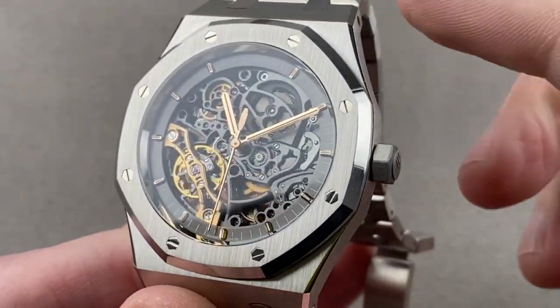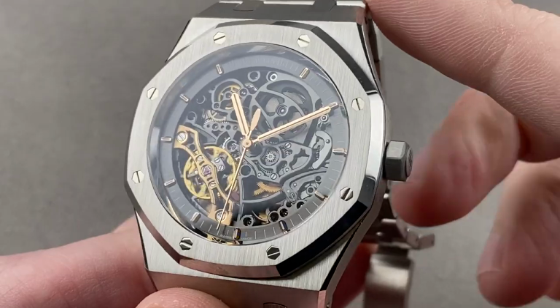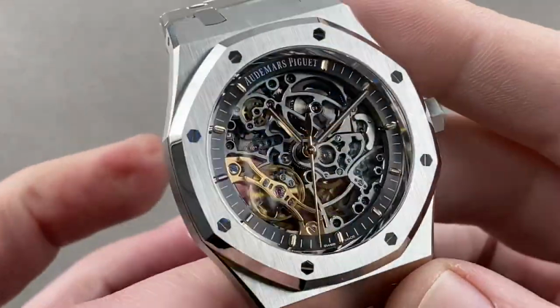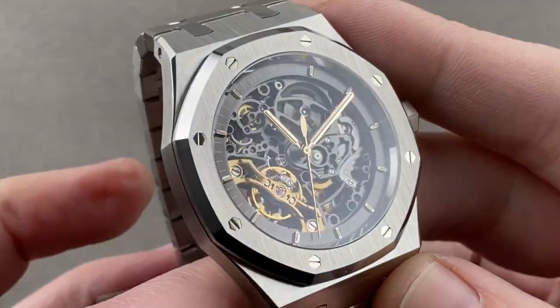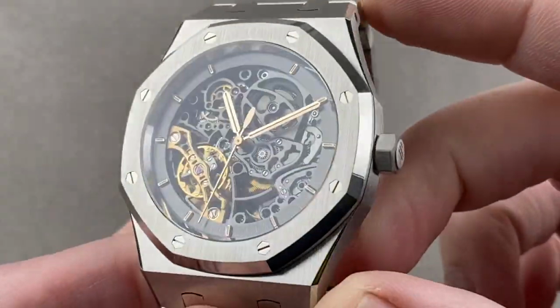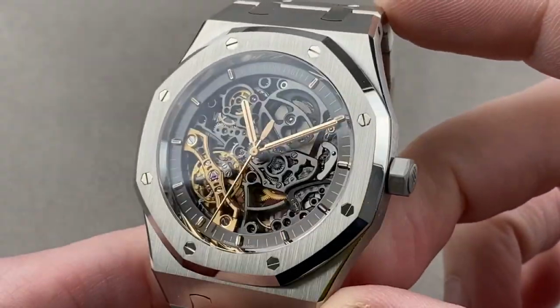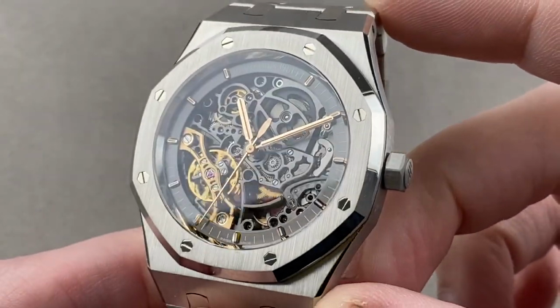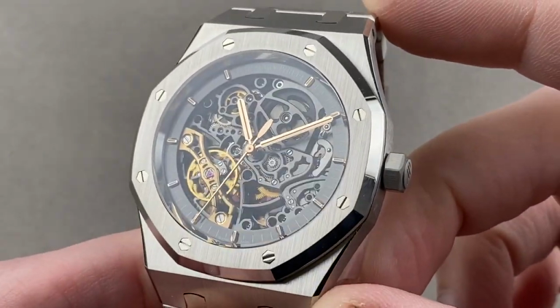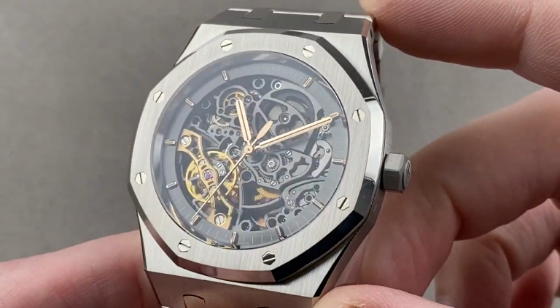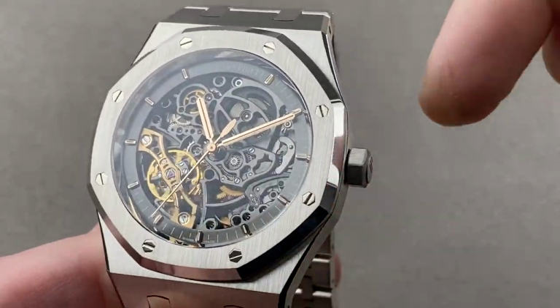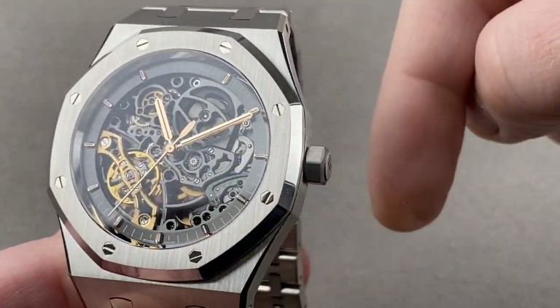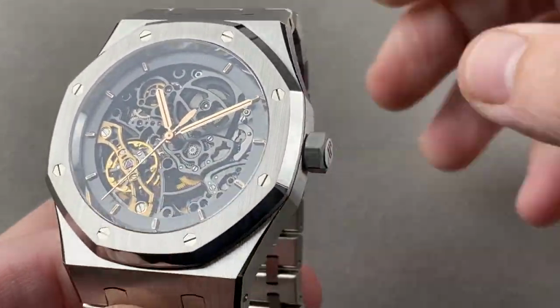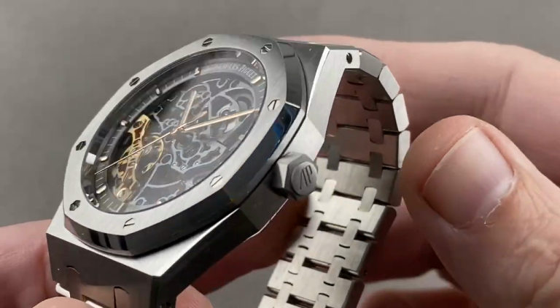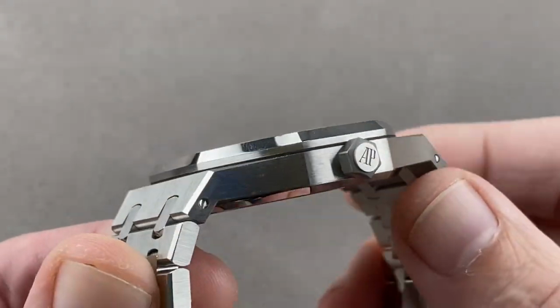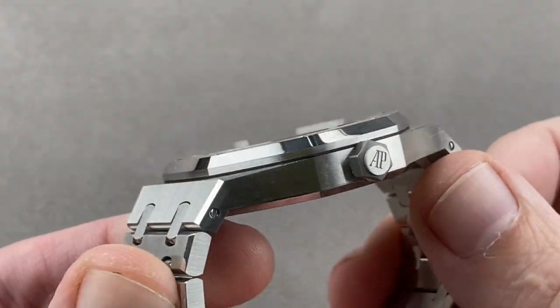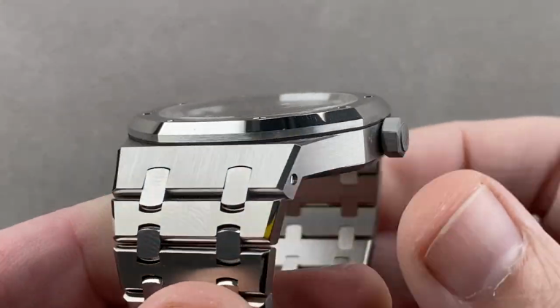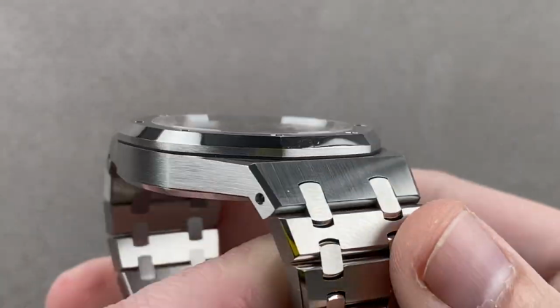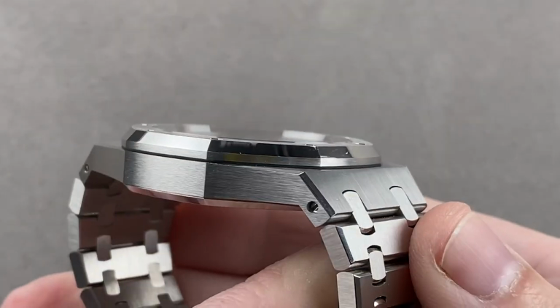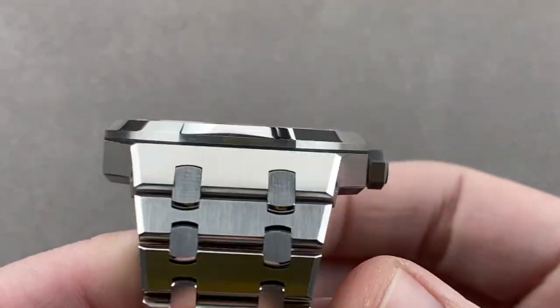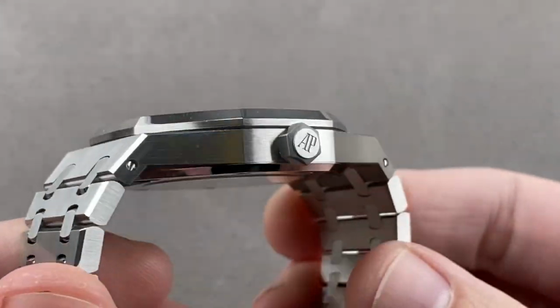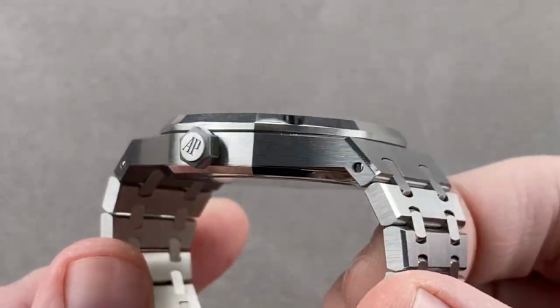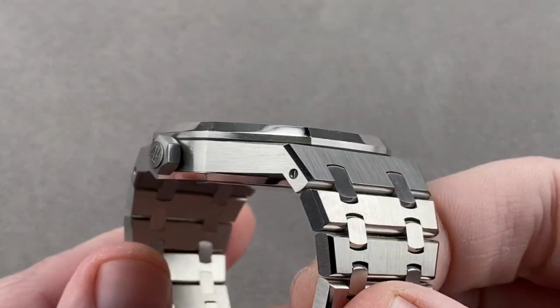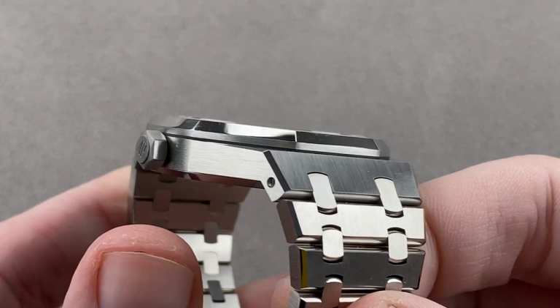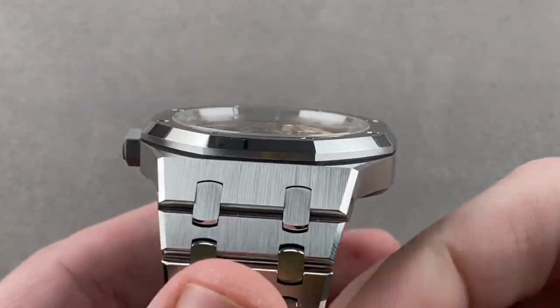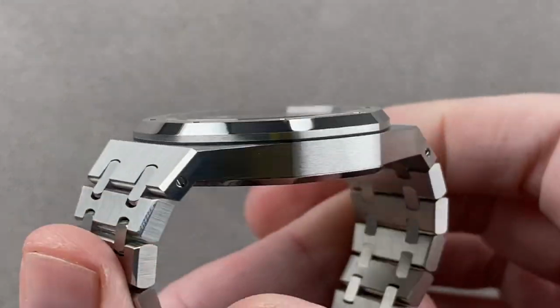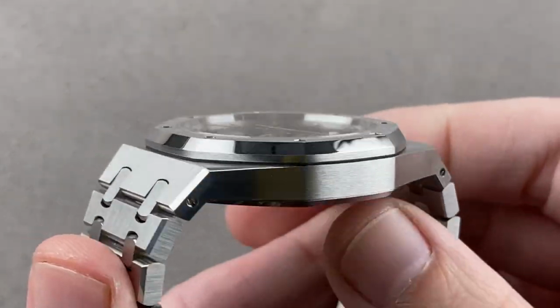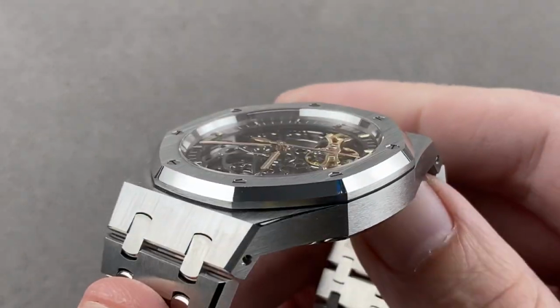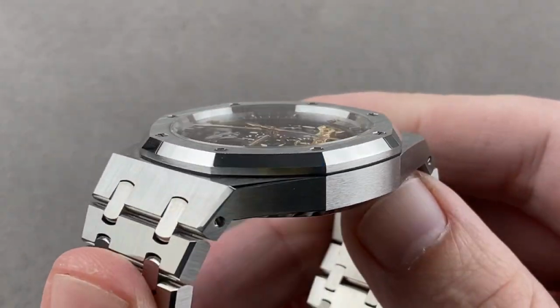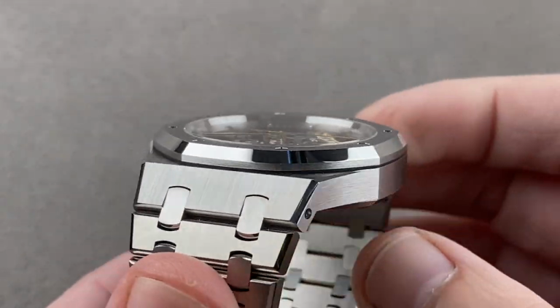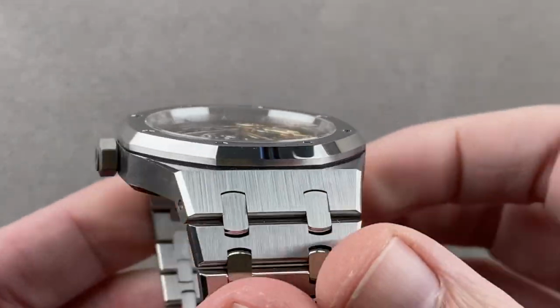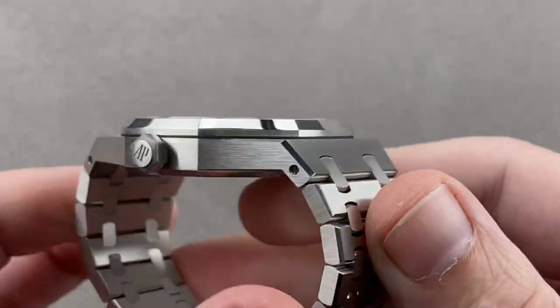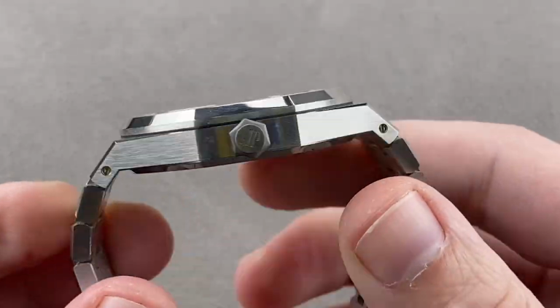If you love this watch, email me at tmaso@thewatchbox.com — it's in the description below. That's your purchase and pricing email question line for buying this or any watch you see on any Watchbox platform.